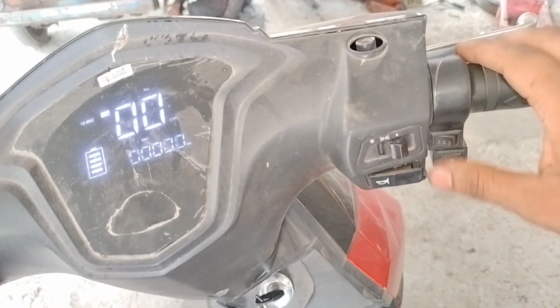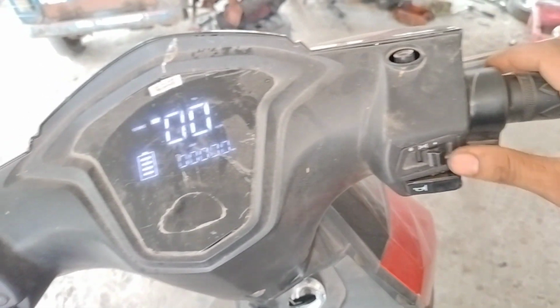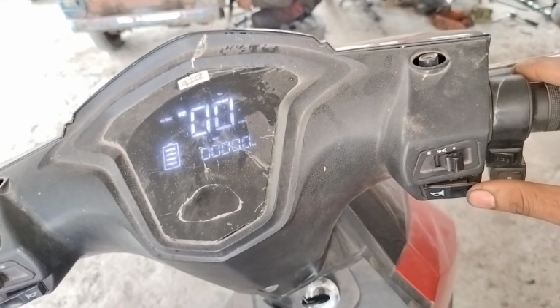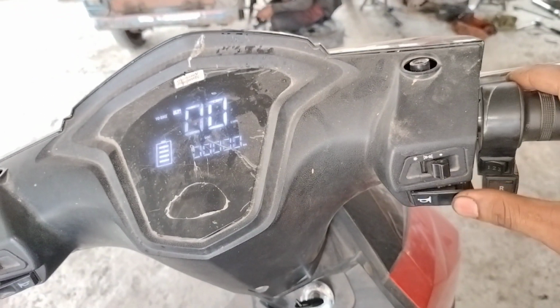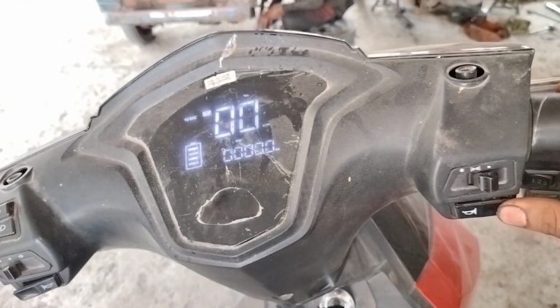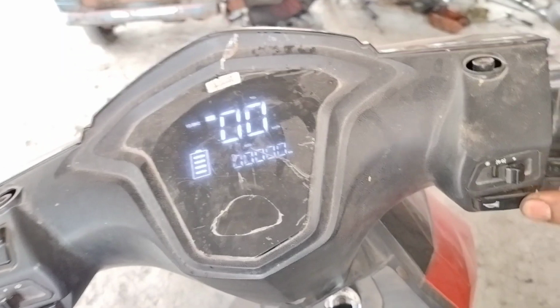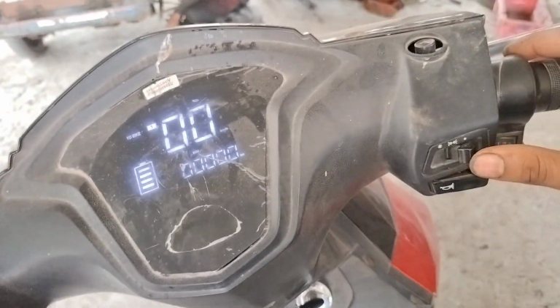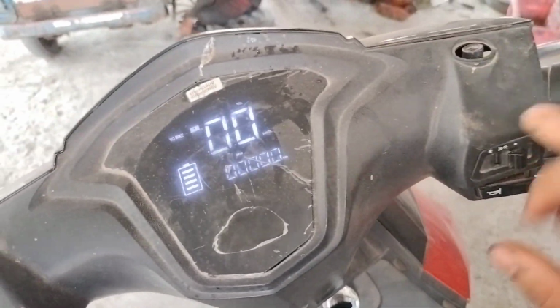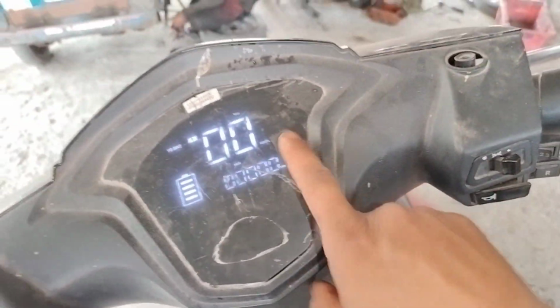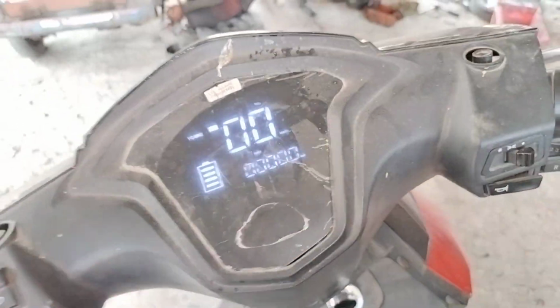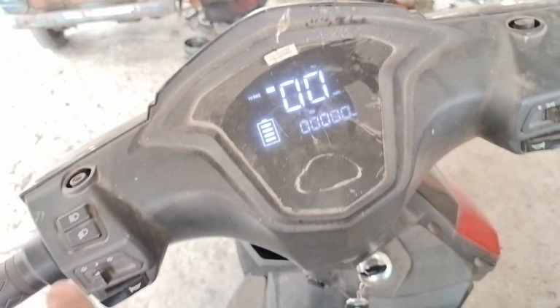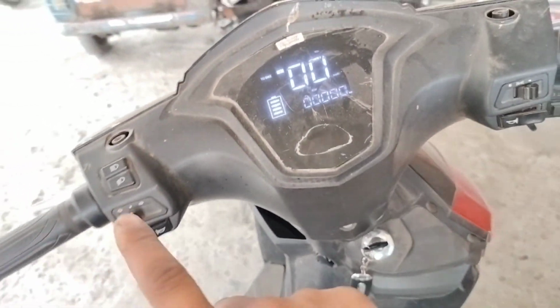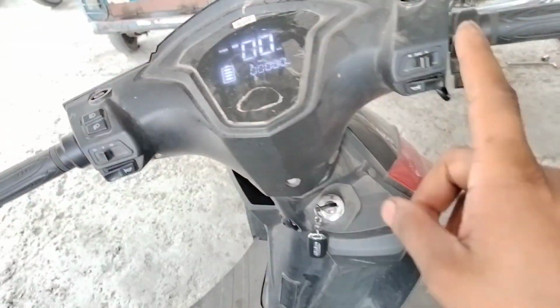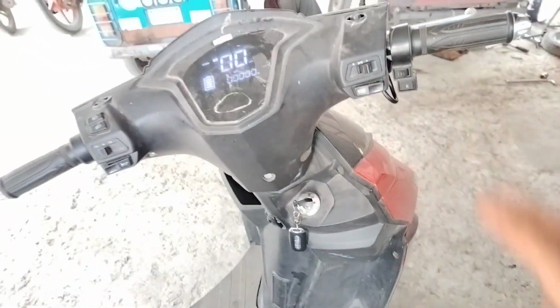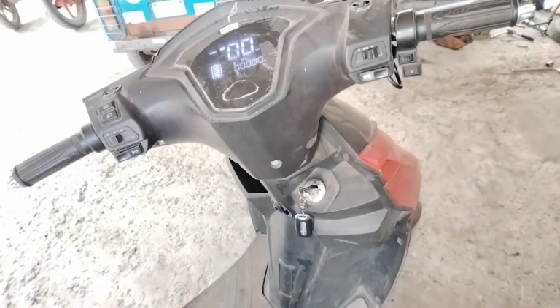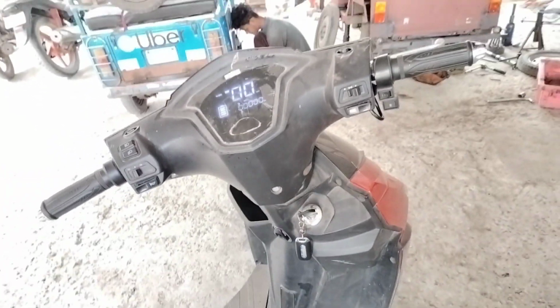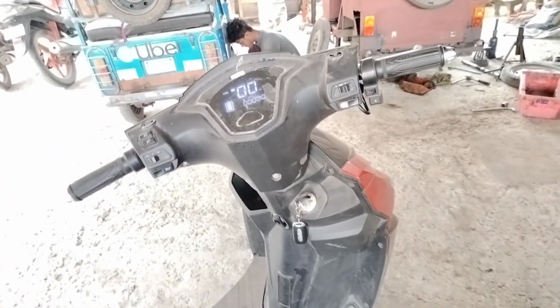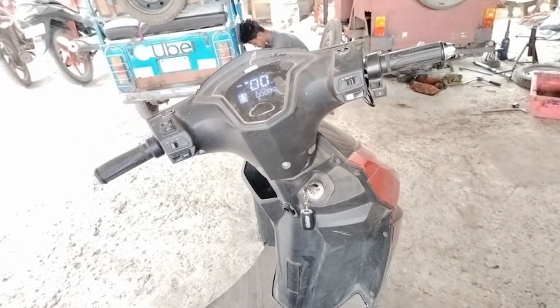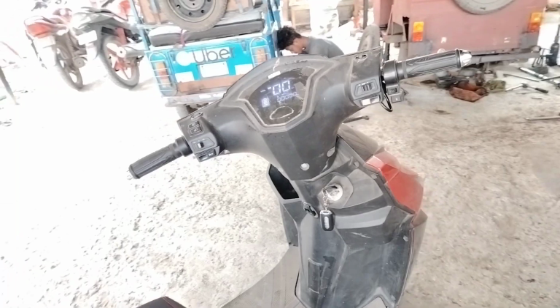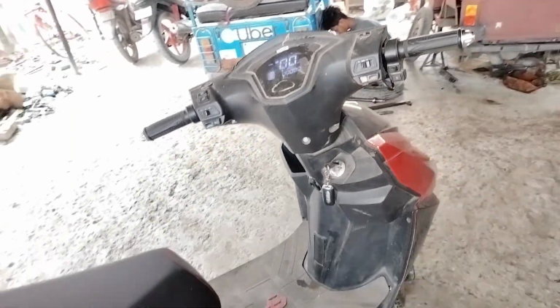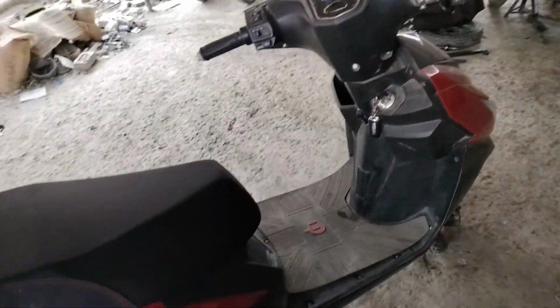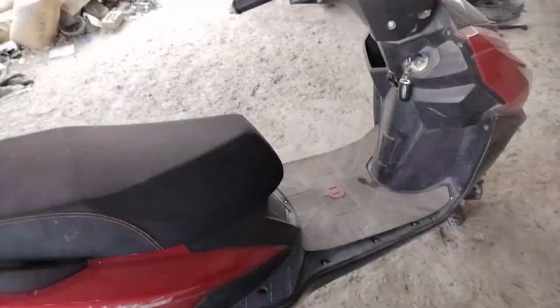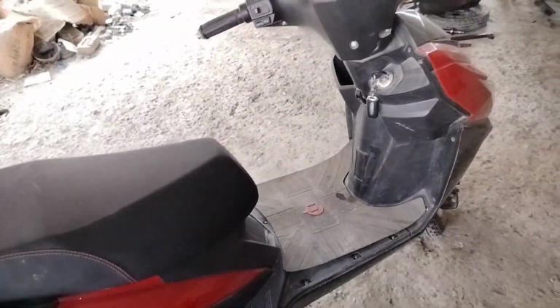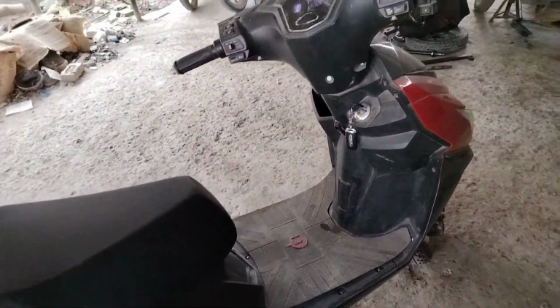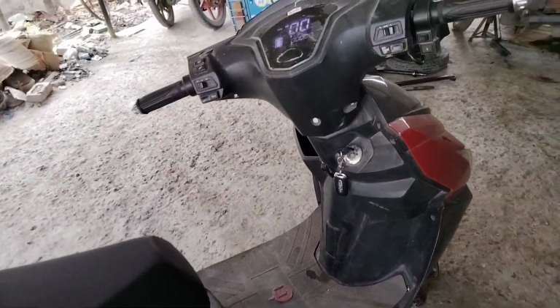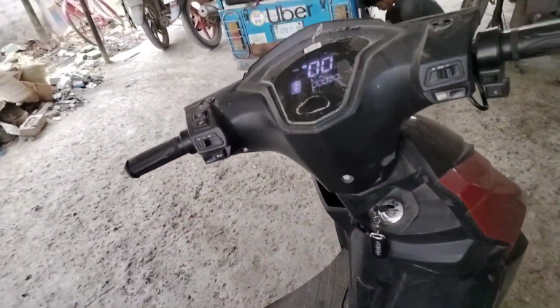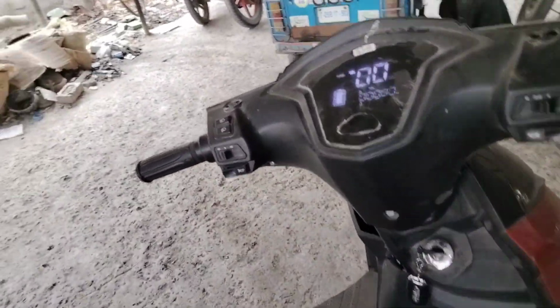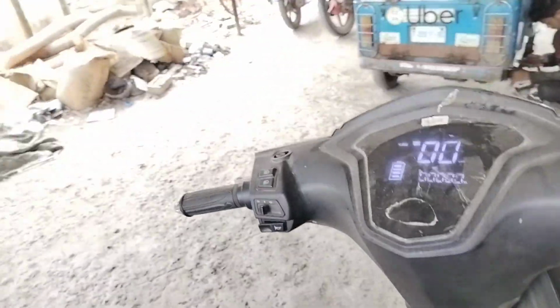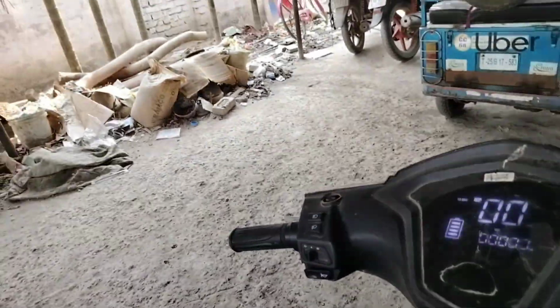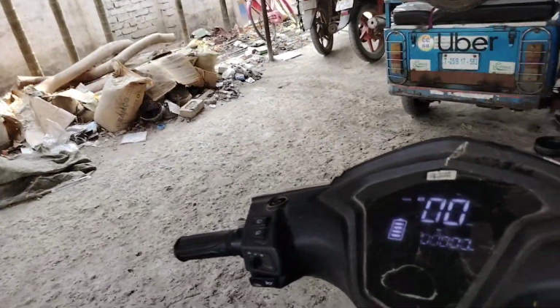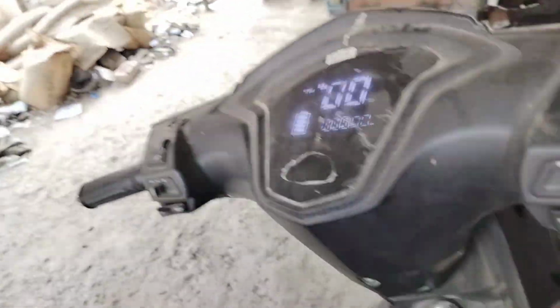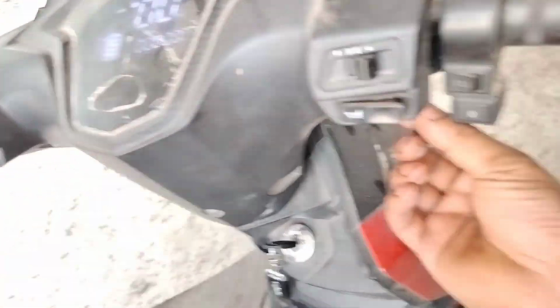Friends, this is the 12 volt supply line. The horn and indicator work fine — only the pickup is not working. So first, check whether the pickup is correct or not.